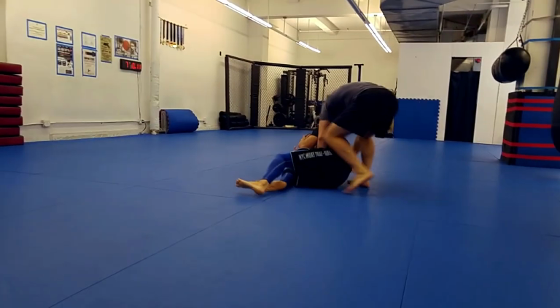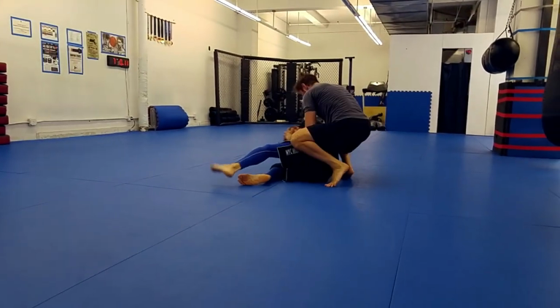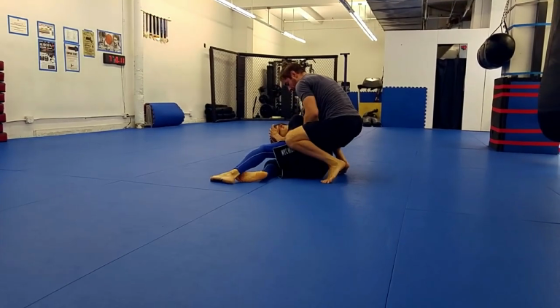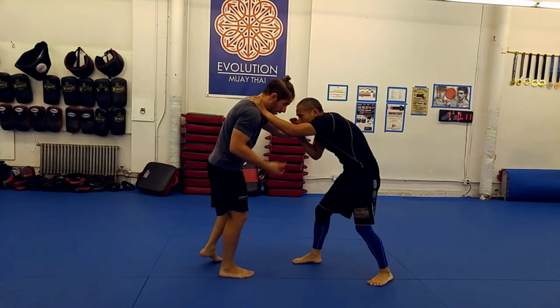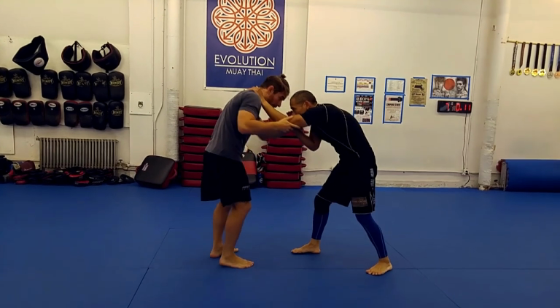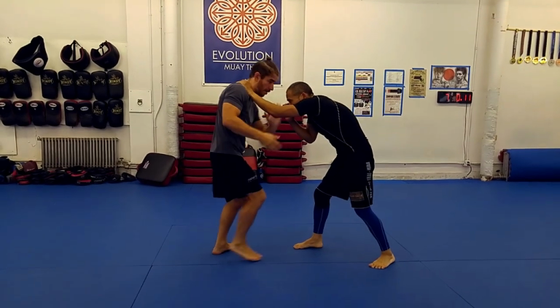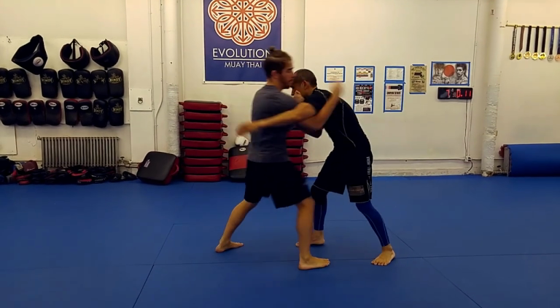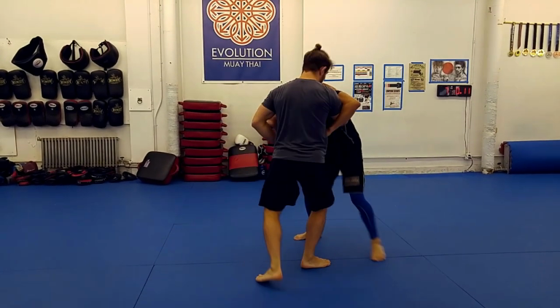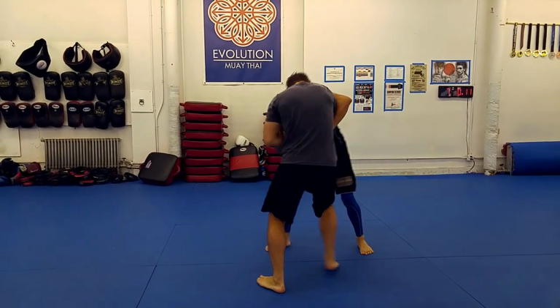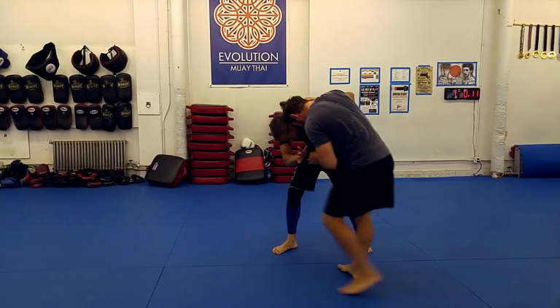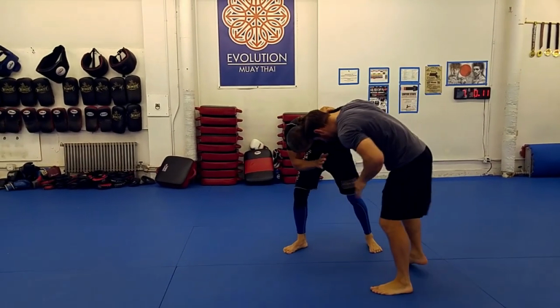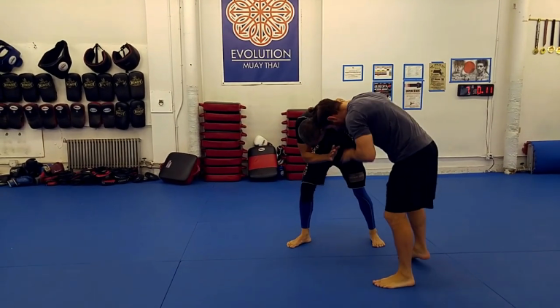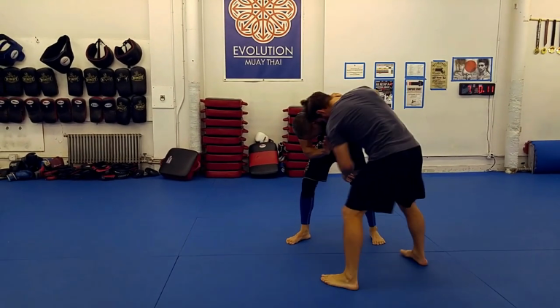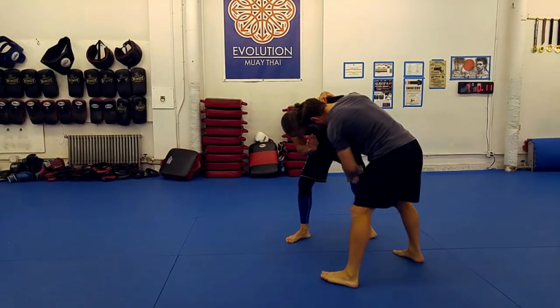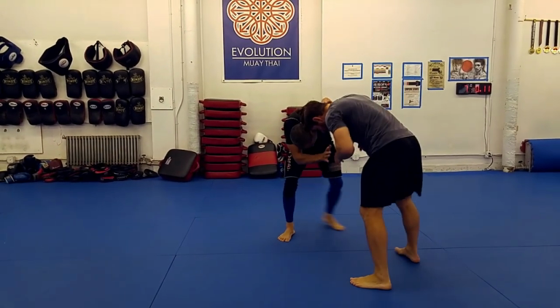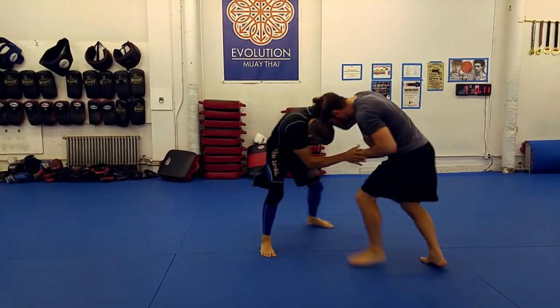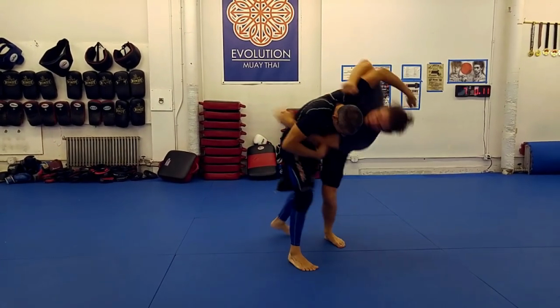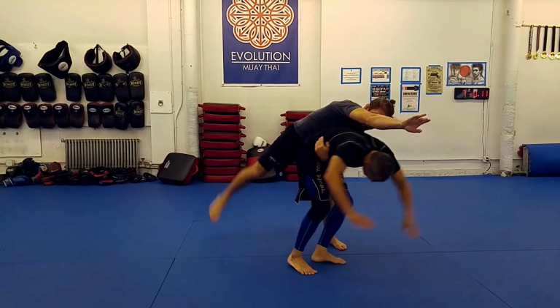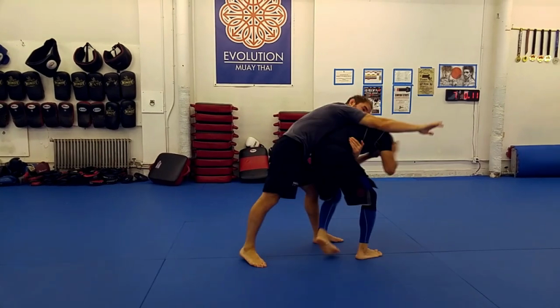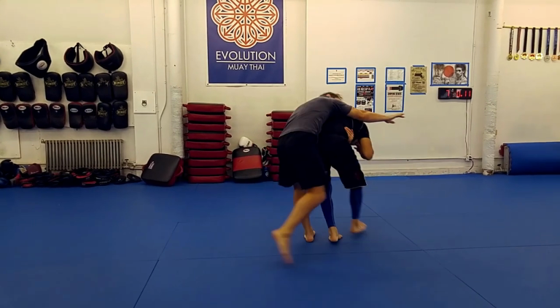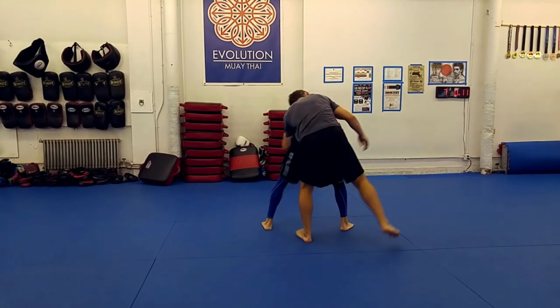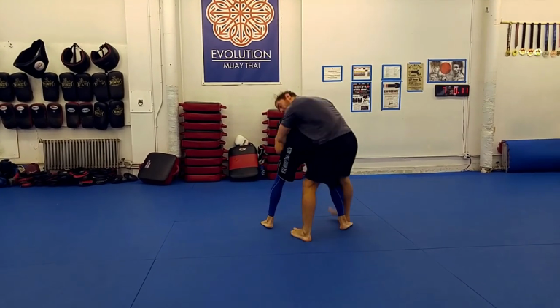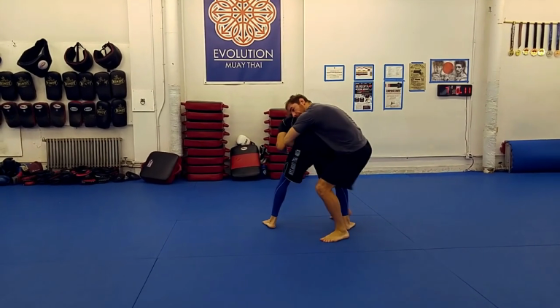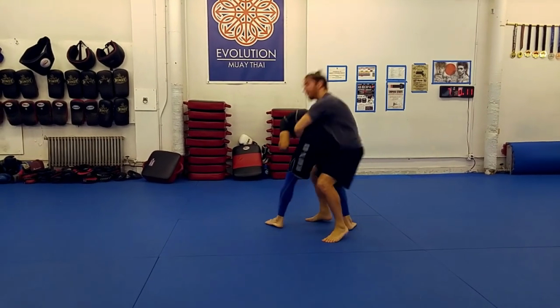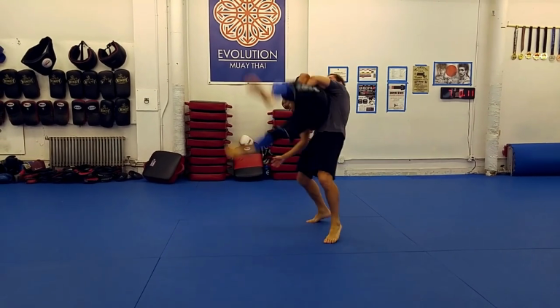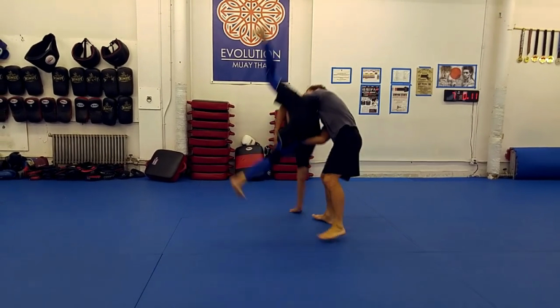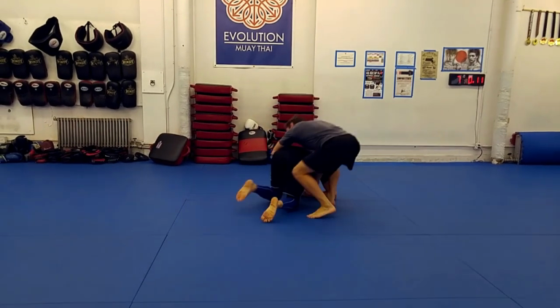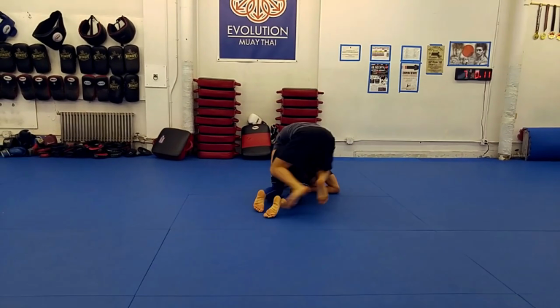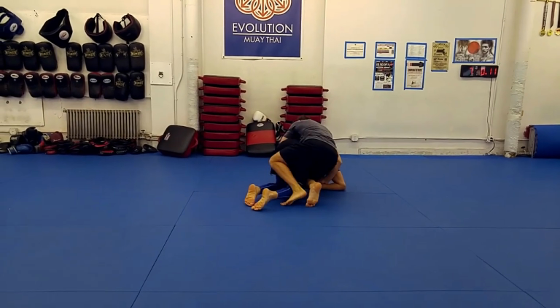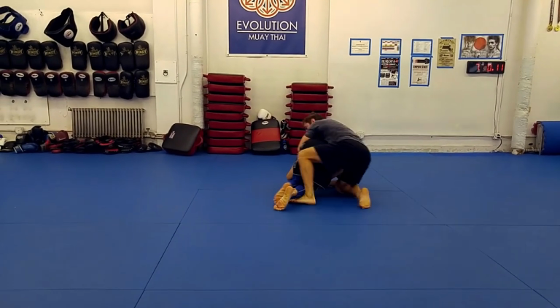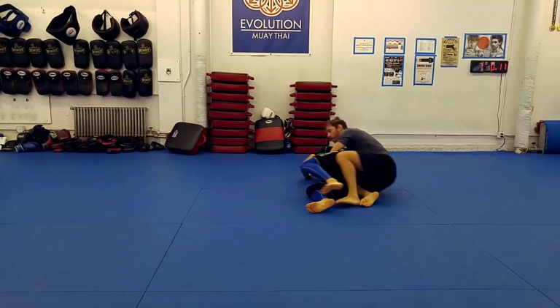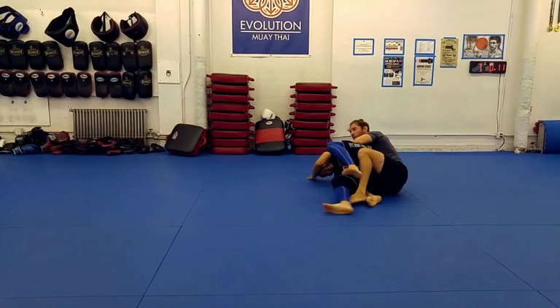With this in mind, let's take a look at three ways to win the battle for the back. For all of these, I start with my opponent posting or reaching for my shoulder. But the moves also work great if he tries to control my wrist or grab my head.